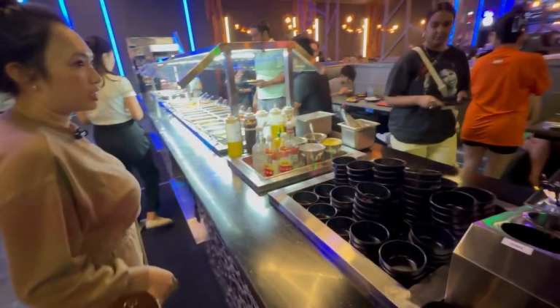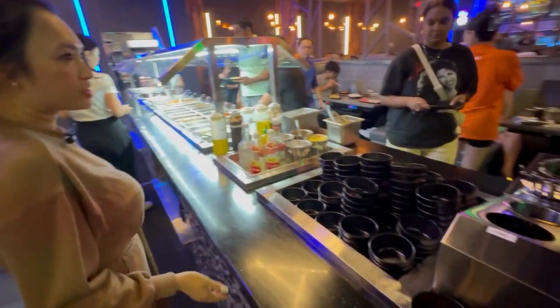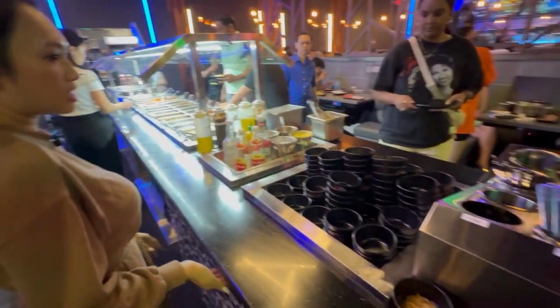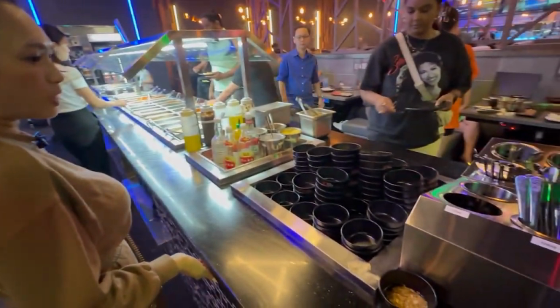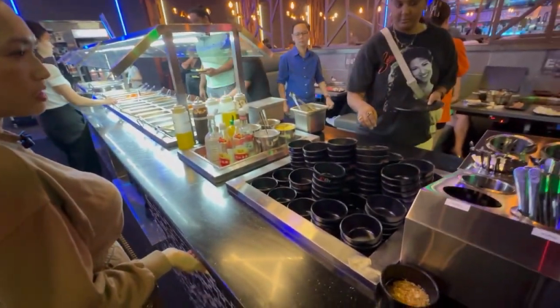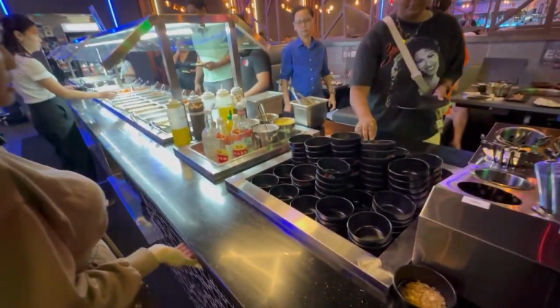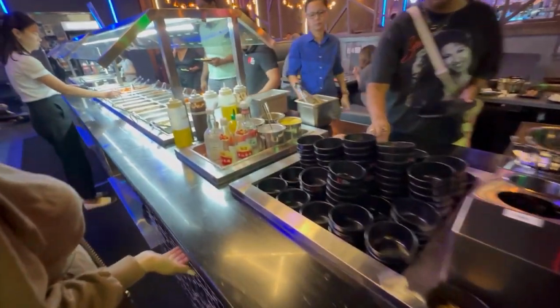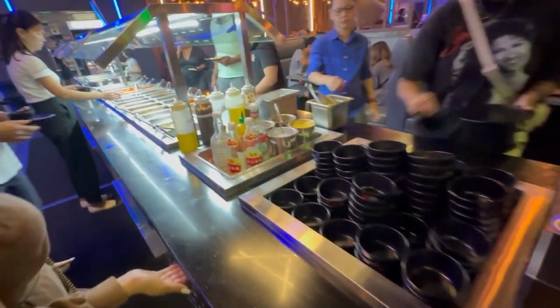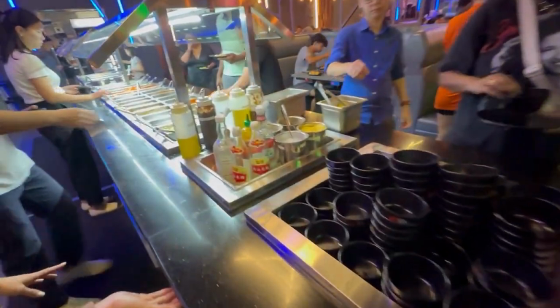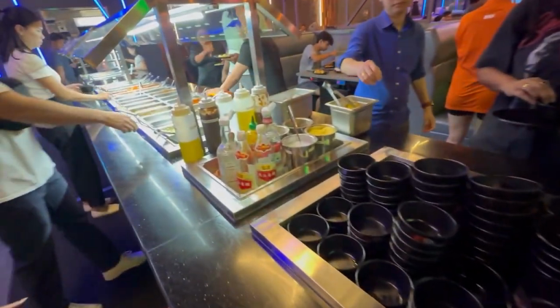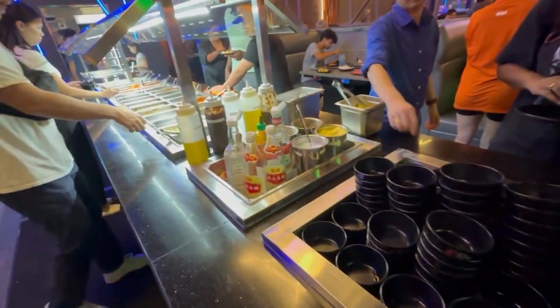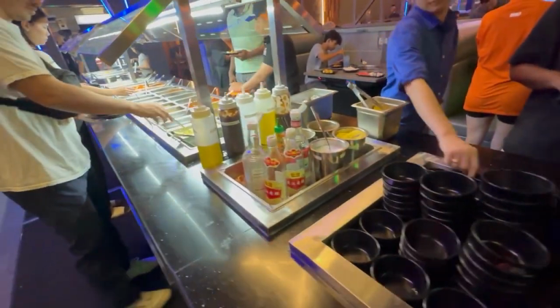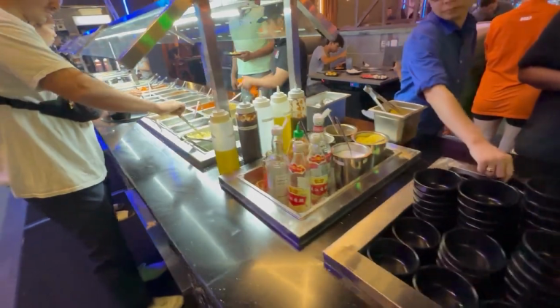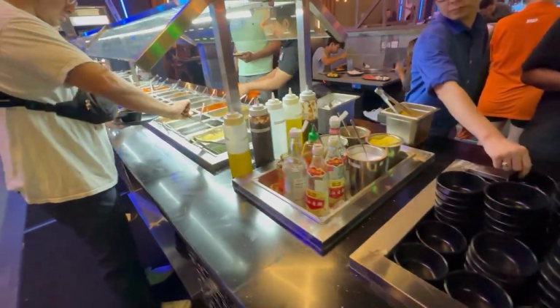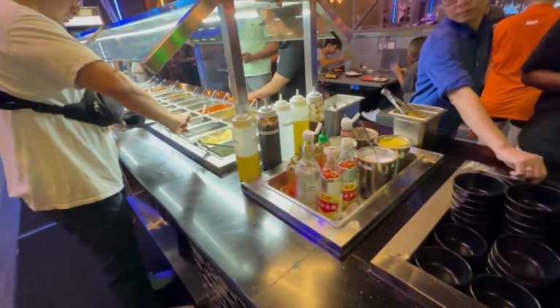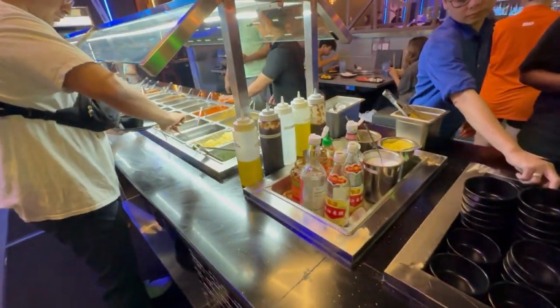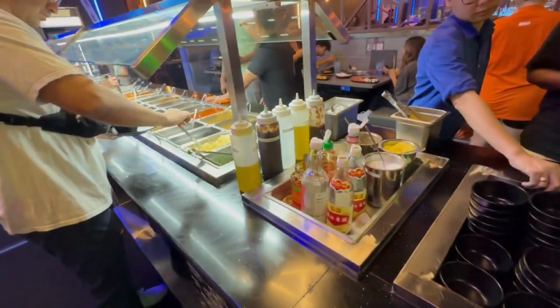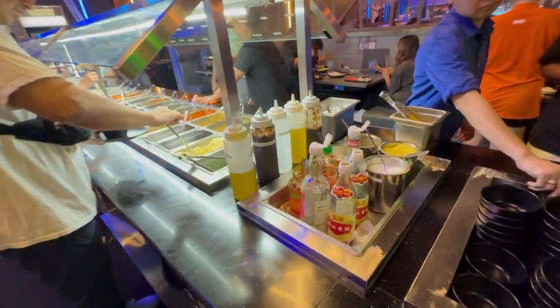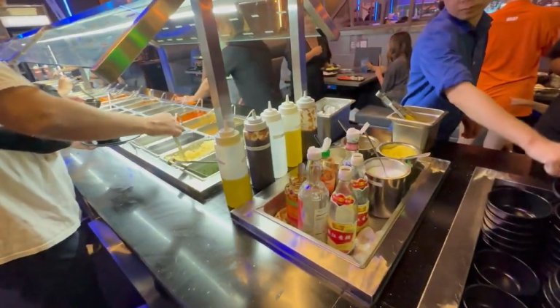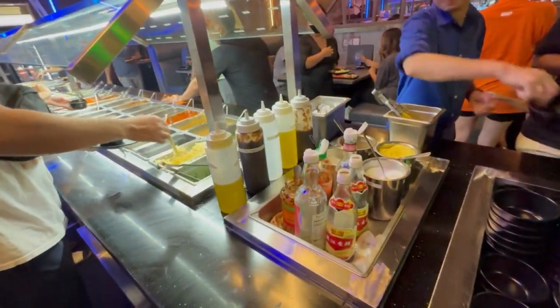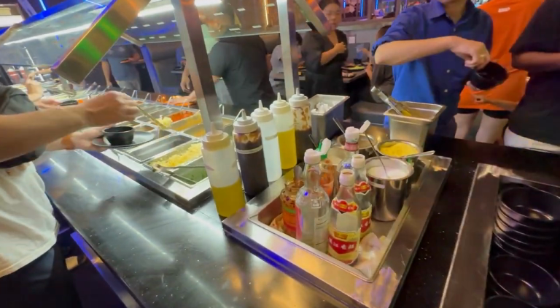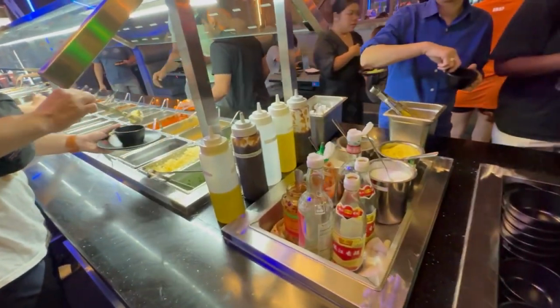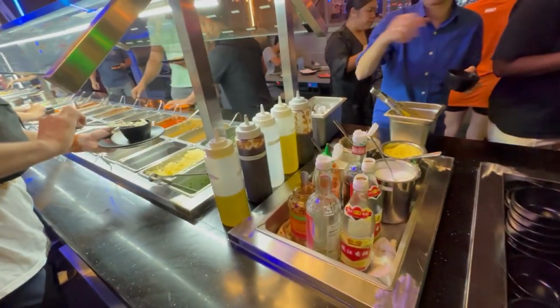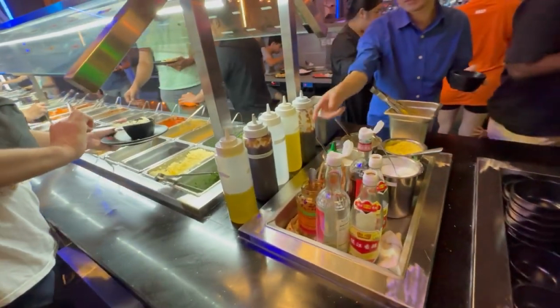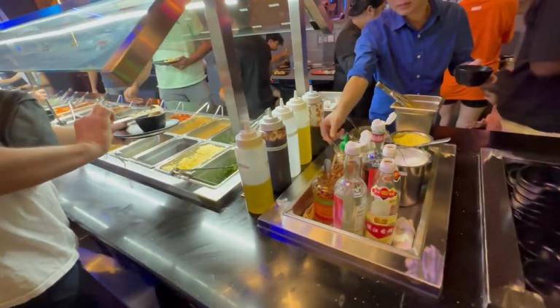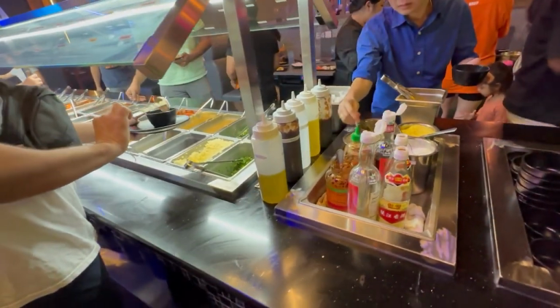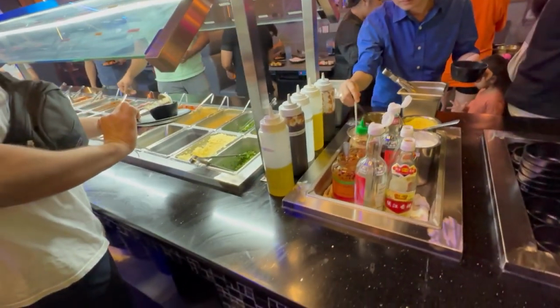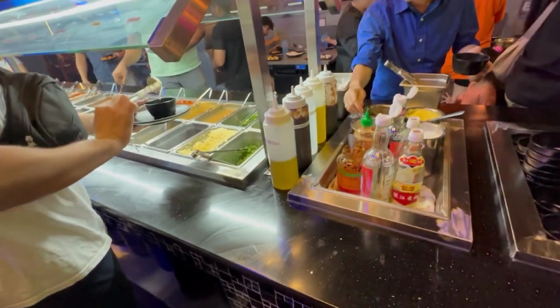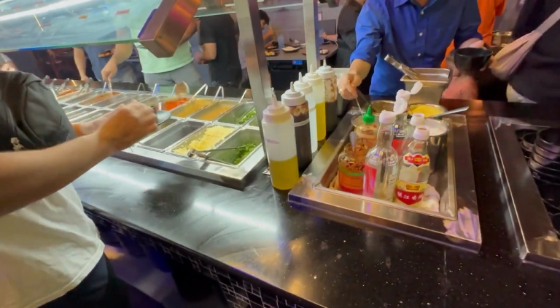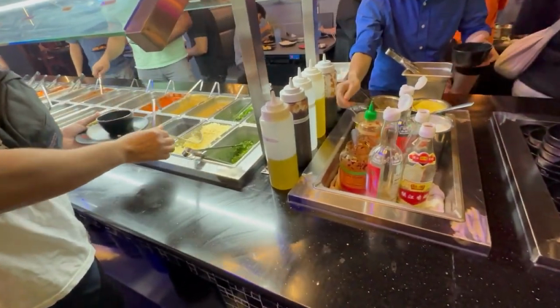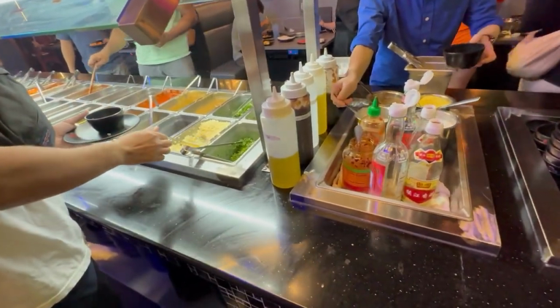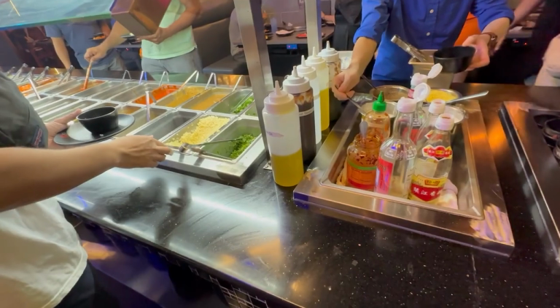Here's the sauce bar. There's a whole bunch of different sauces here — garlic, onions, anything you can think of.